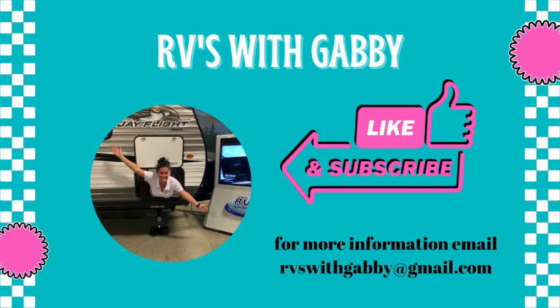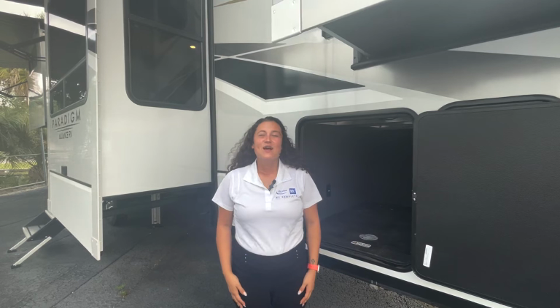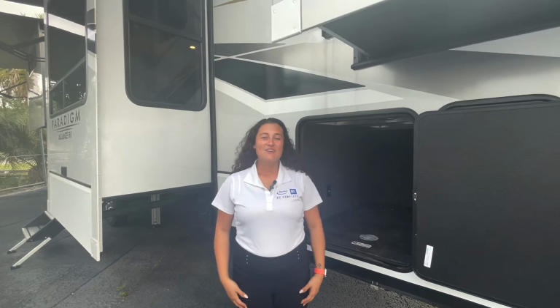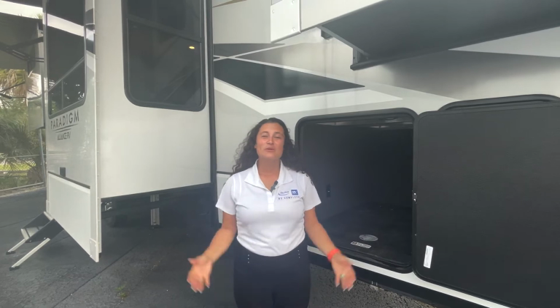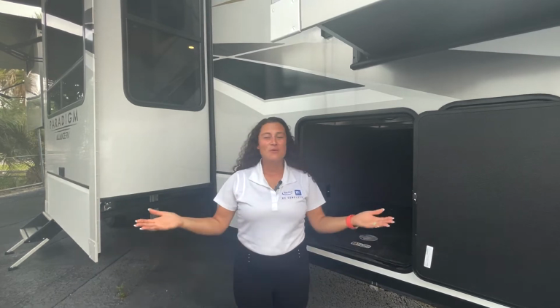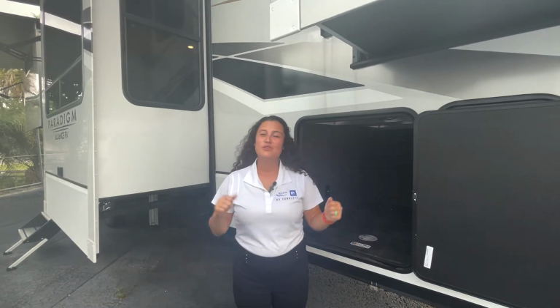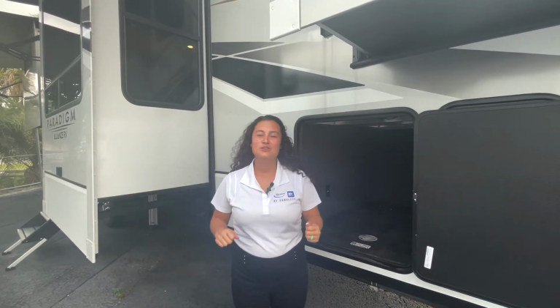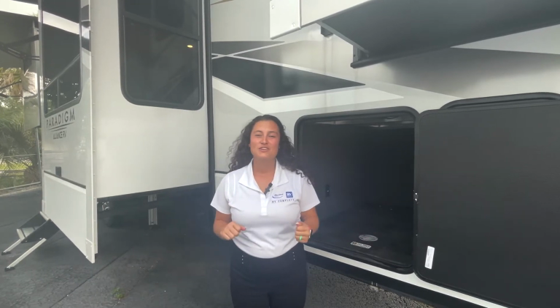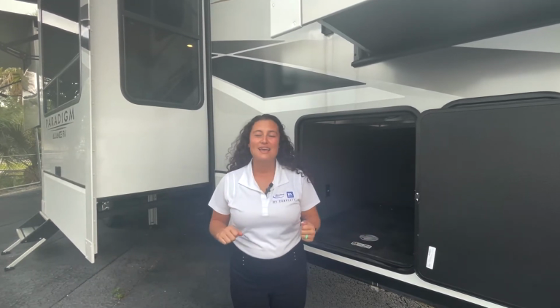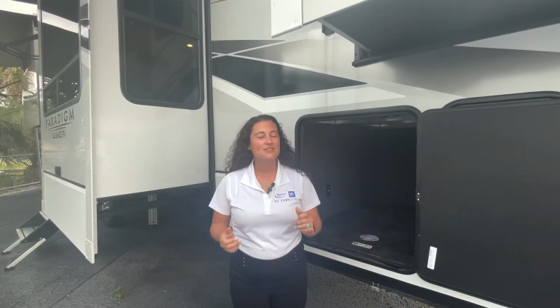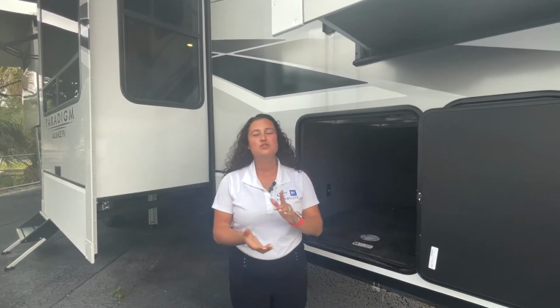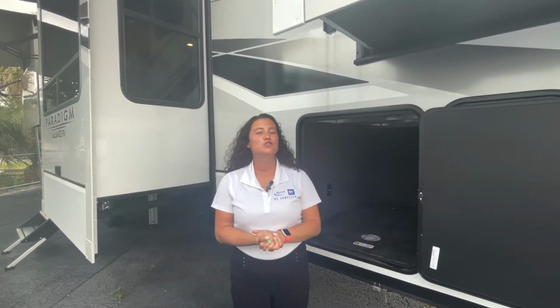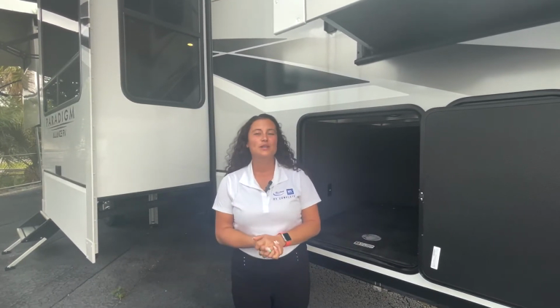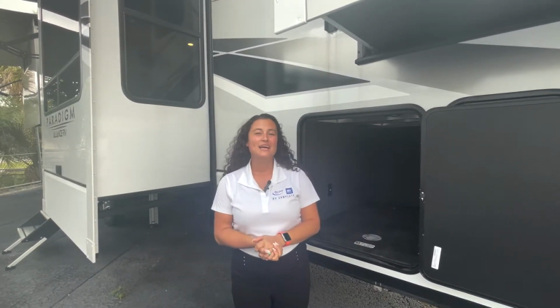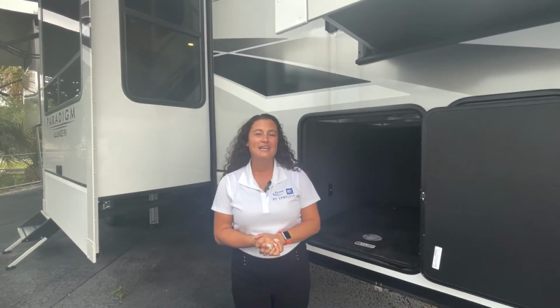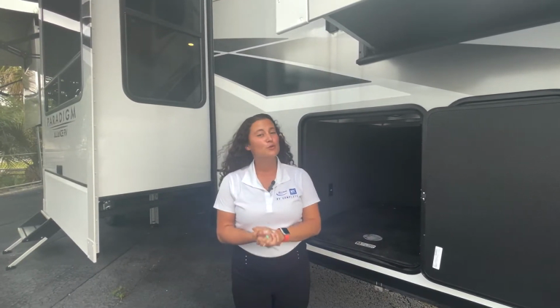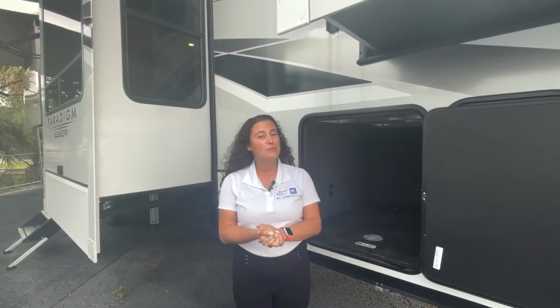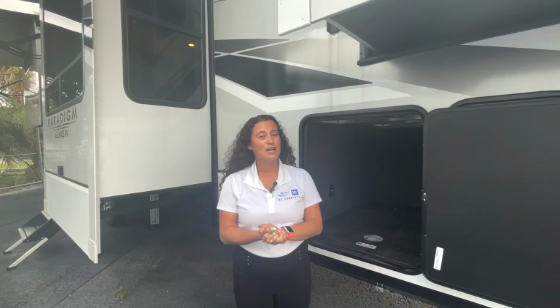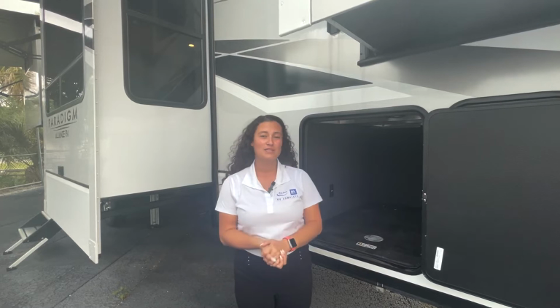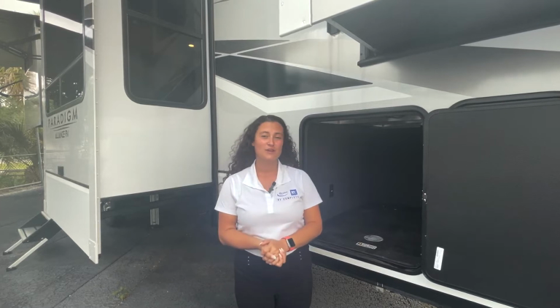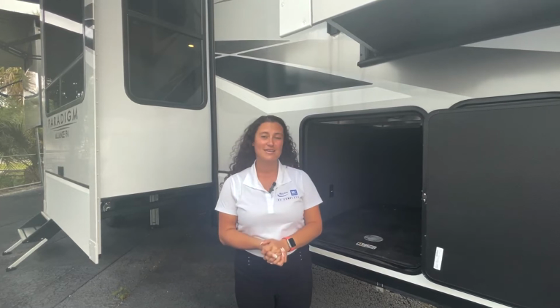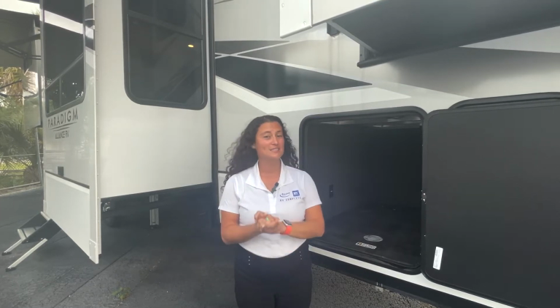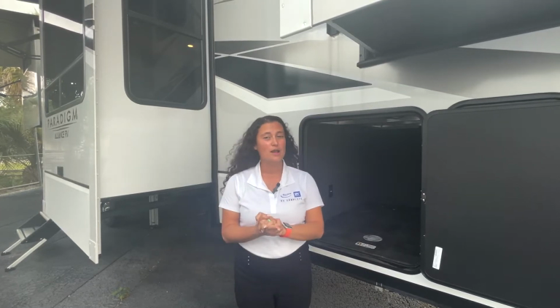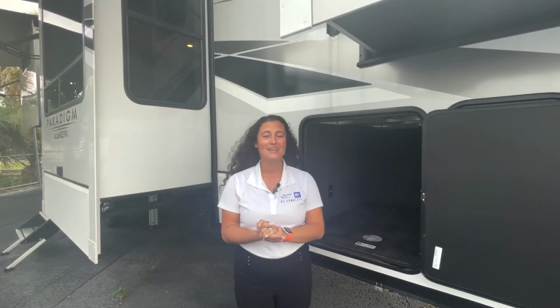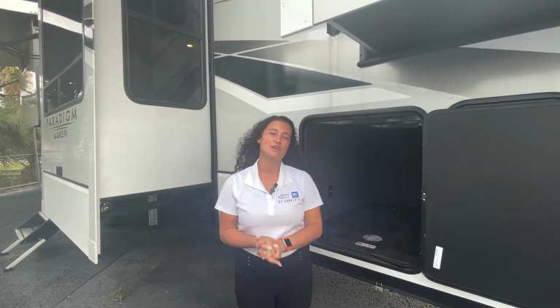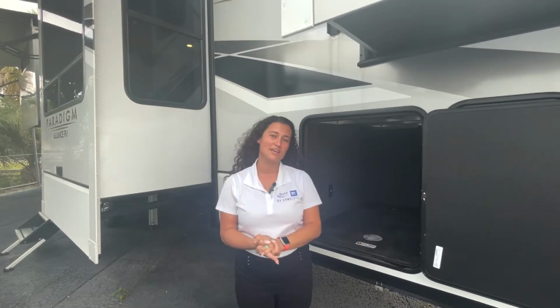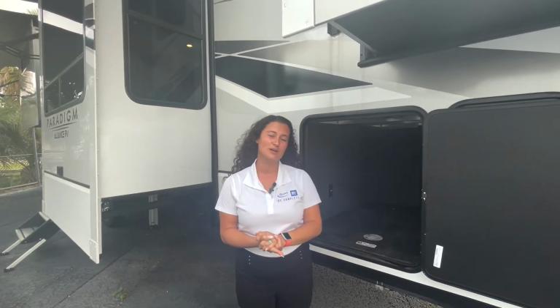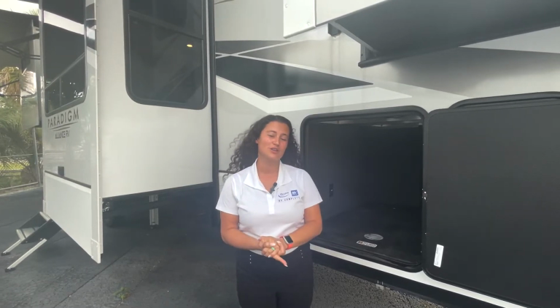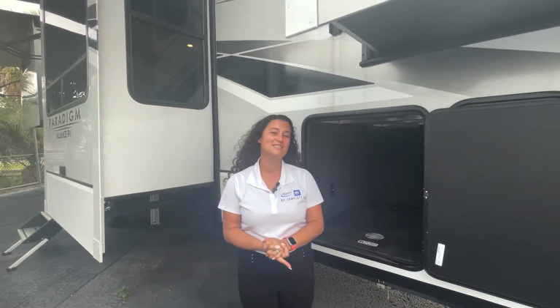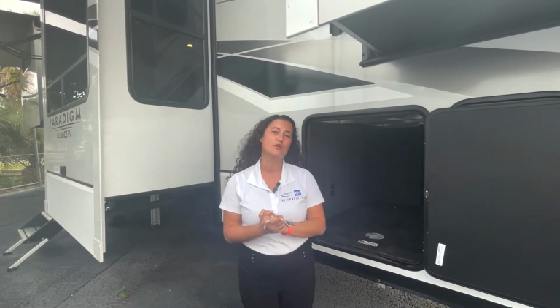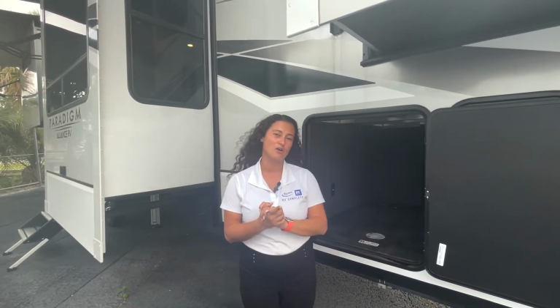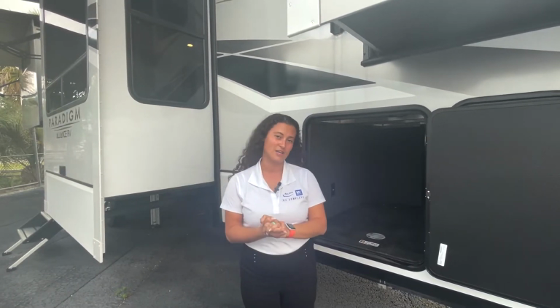Hey everybody, welcome back to another episode of RVs with Gabby. Thank you so much for joining me again. If you like my channel, please don't forget to hit that subscribe button and the notification bell so you never miss another walk-around video.